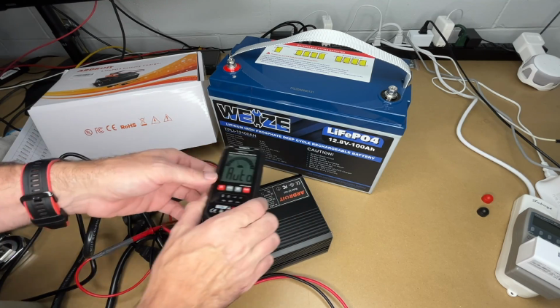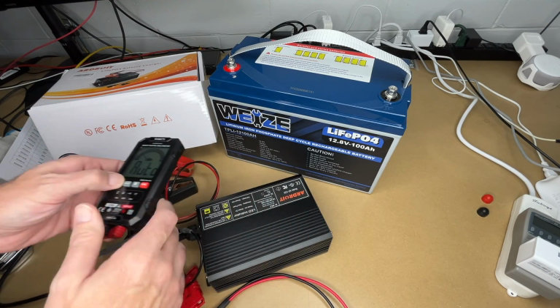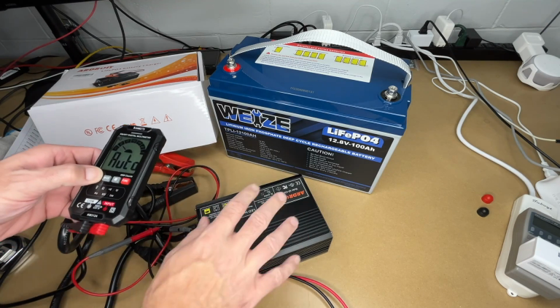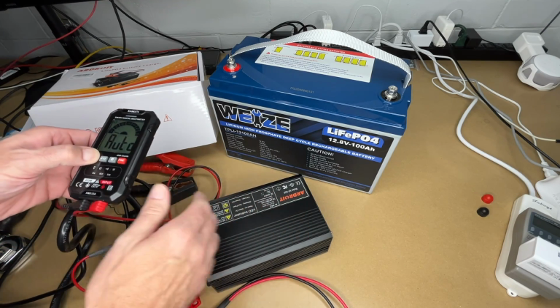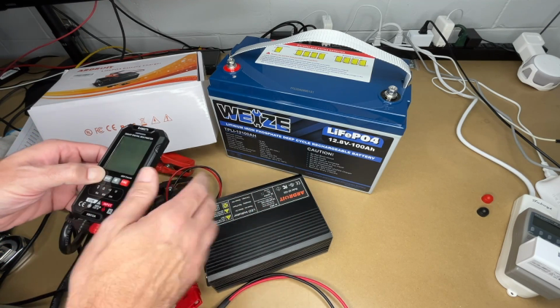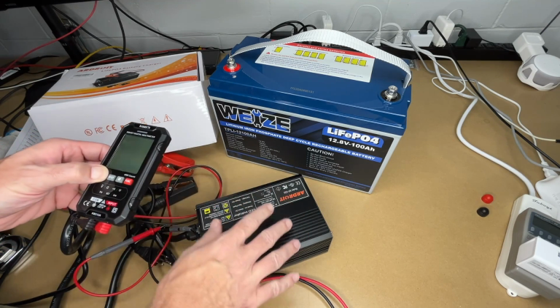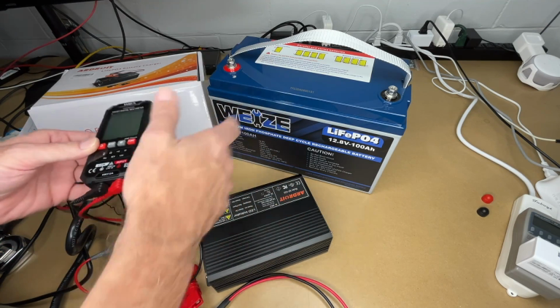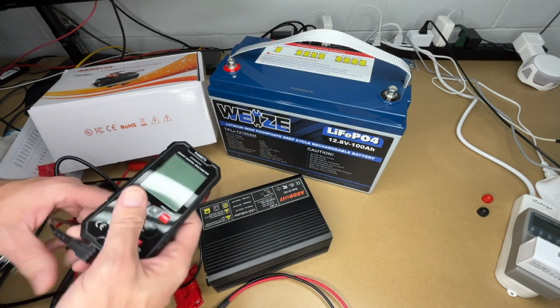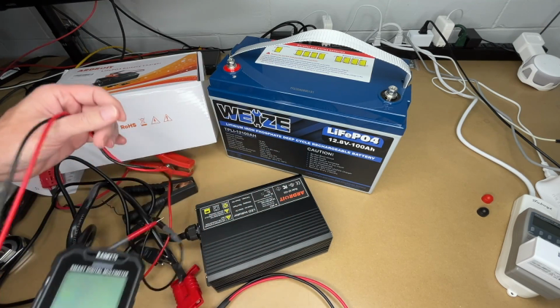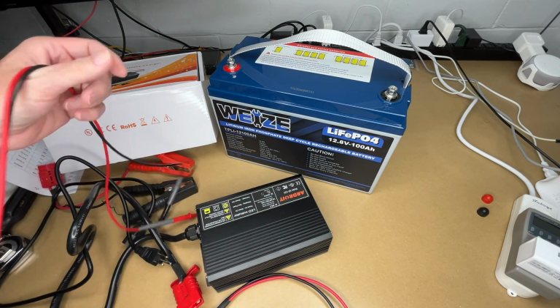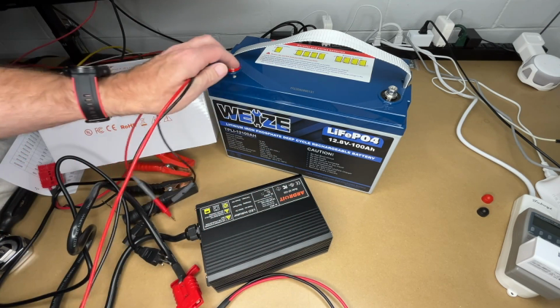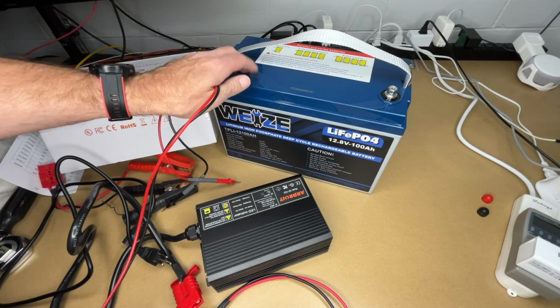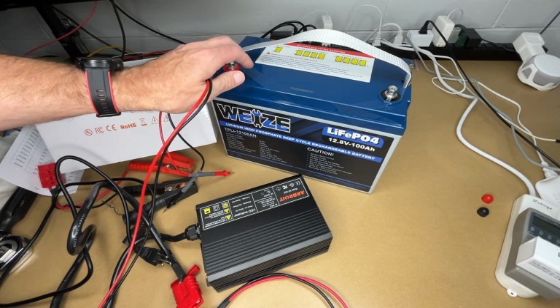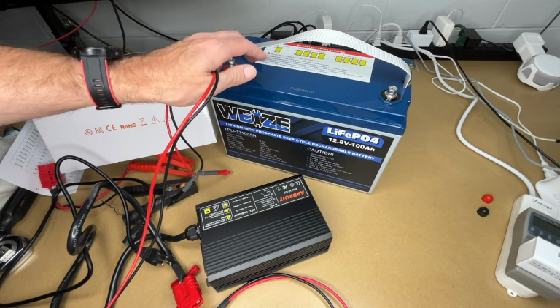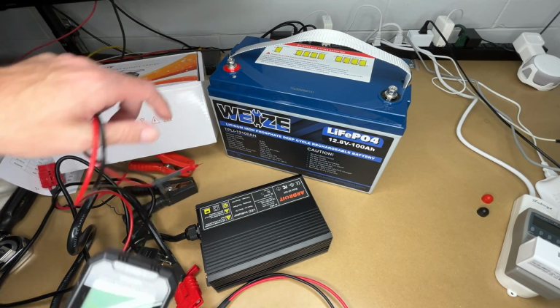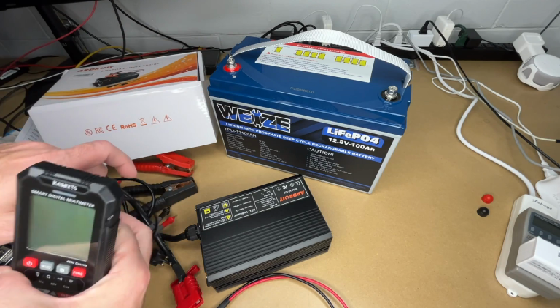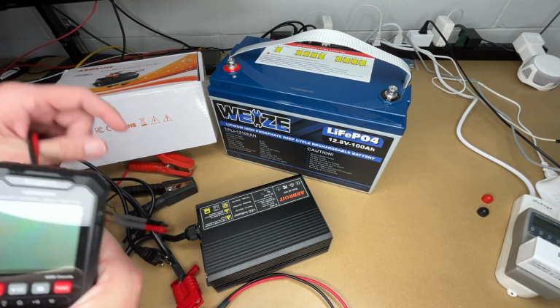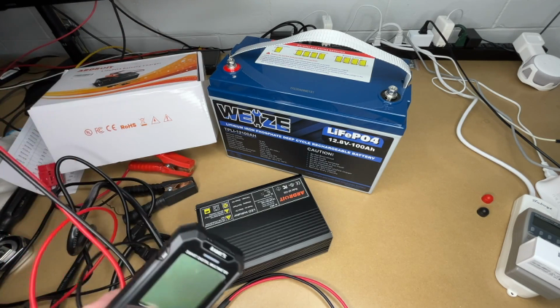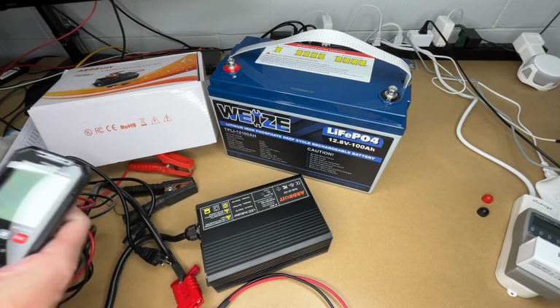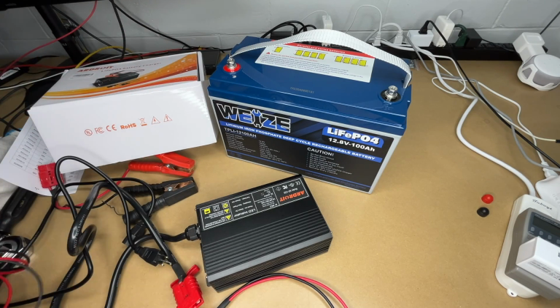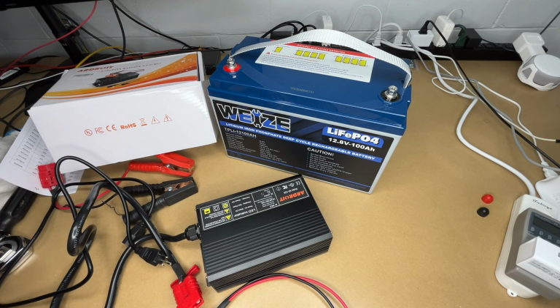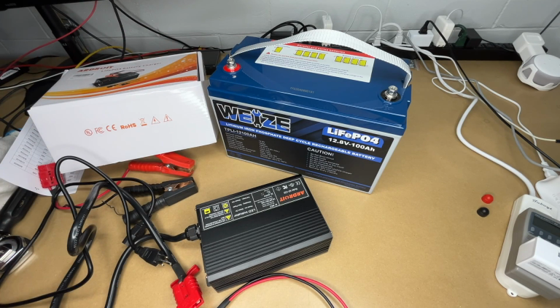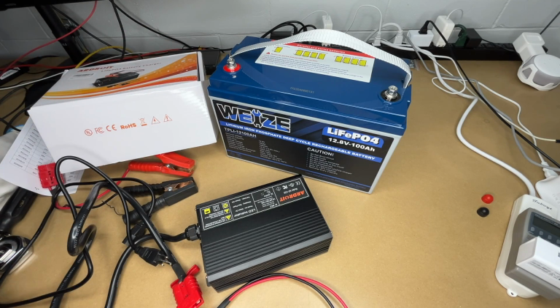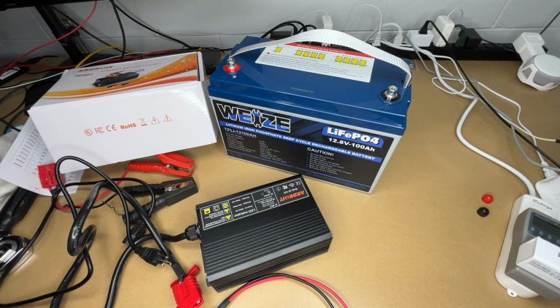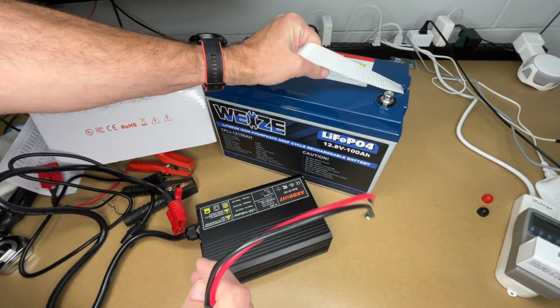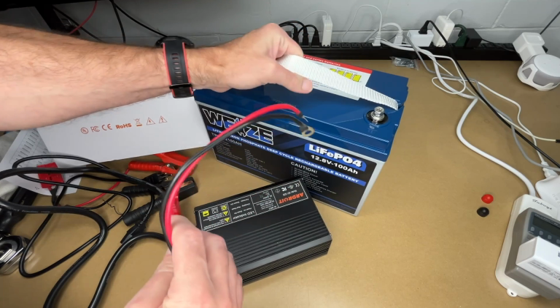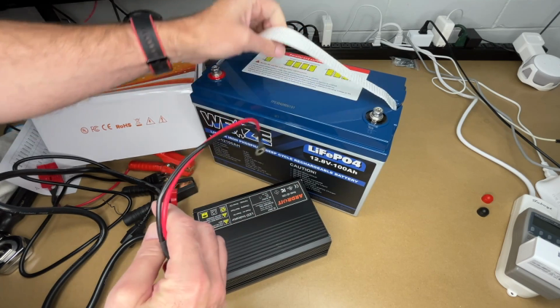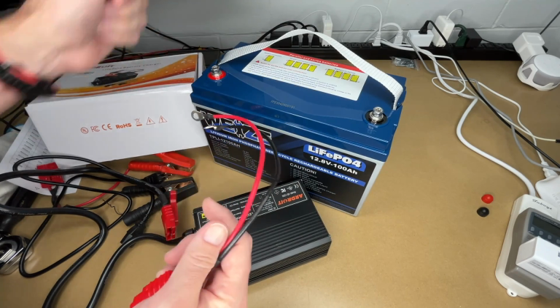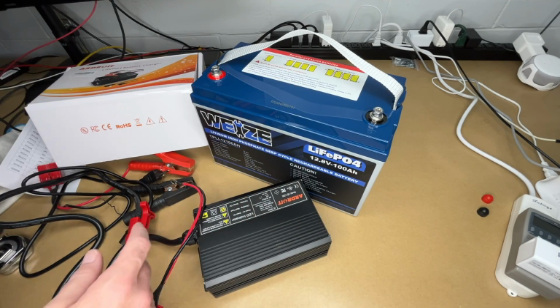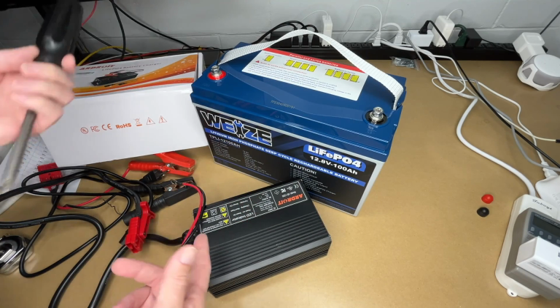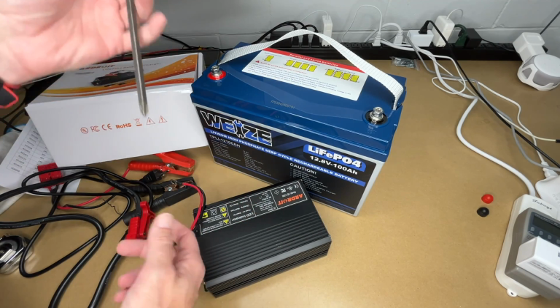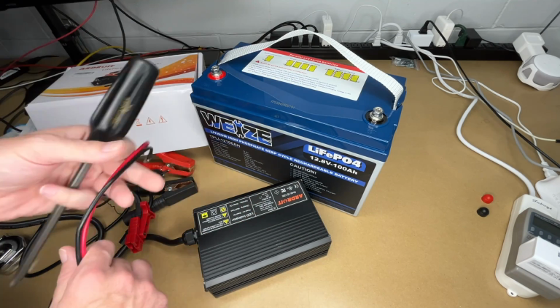I want to point out that when I charge this it will take a certain amount of time, but if it was depleted a little bit more it might take slightly longer — though it shouldn't be a big difference. You can use the clamps, but hardwiring is probably going to give you a little bit better connection.